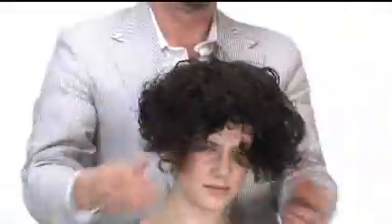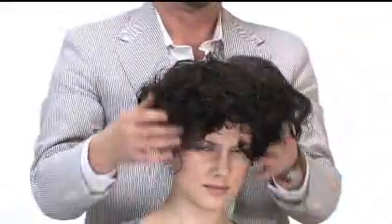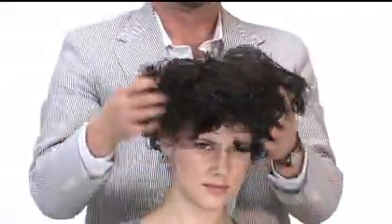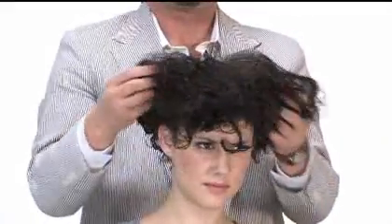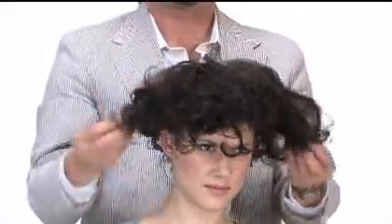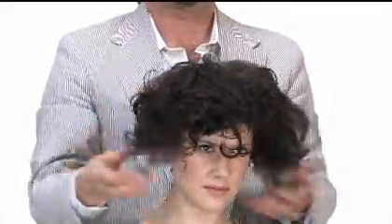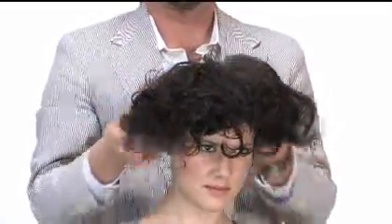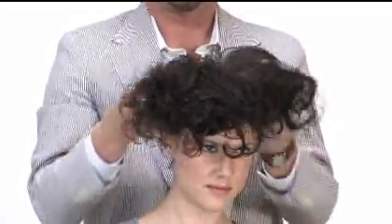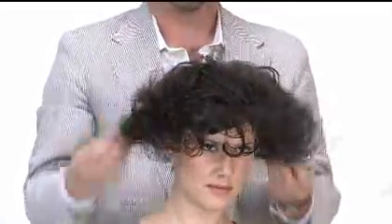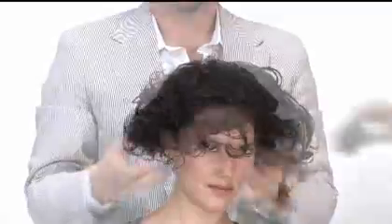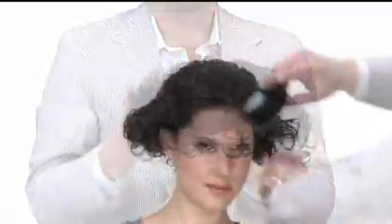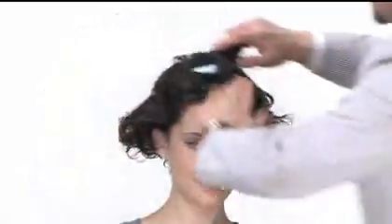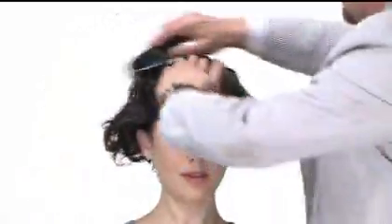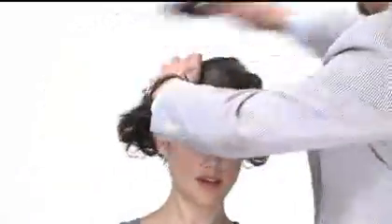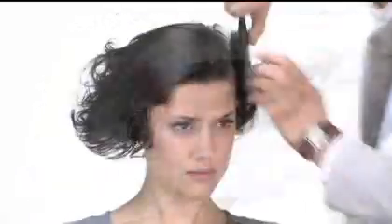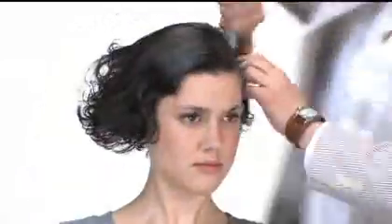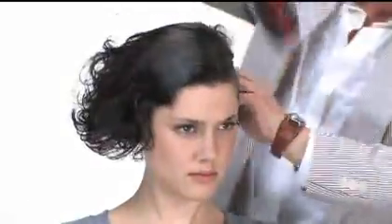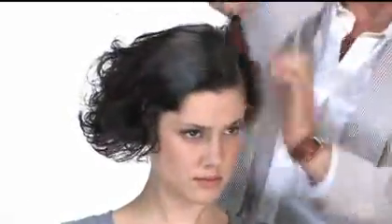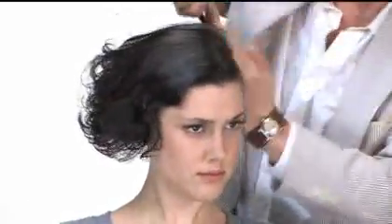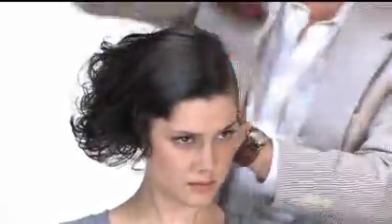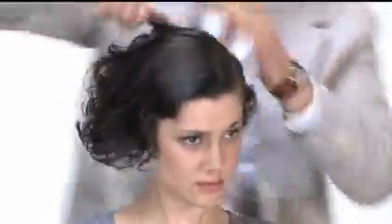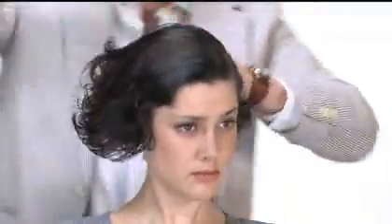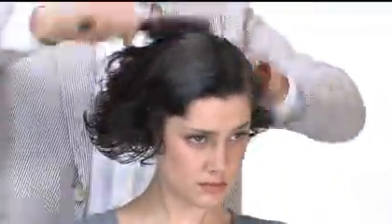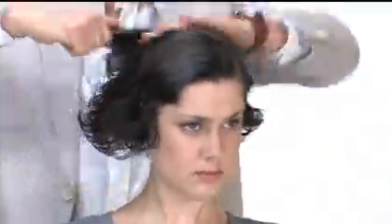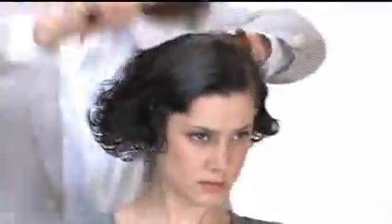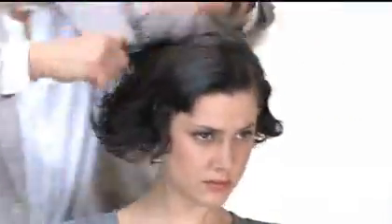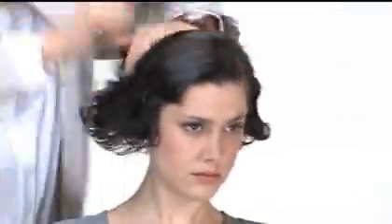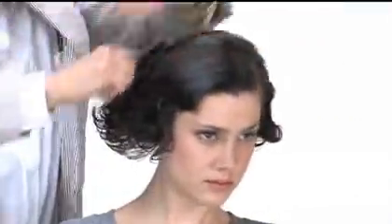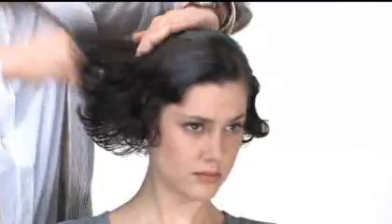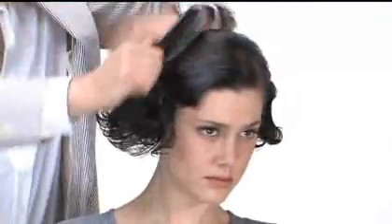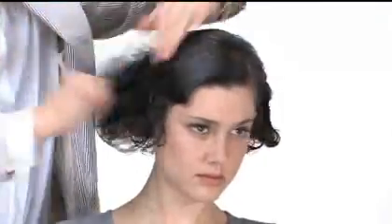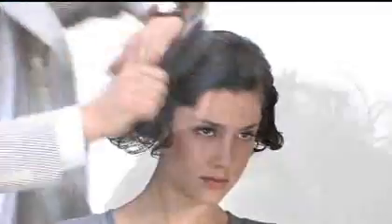Now I'm going to take a brush and just get rid of the bangs. And that just shows me the versatility, the hold of the product, and we'll show you the shine through the end.